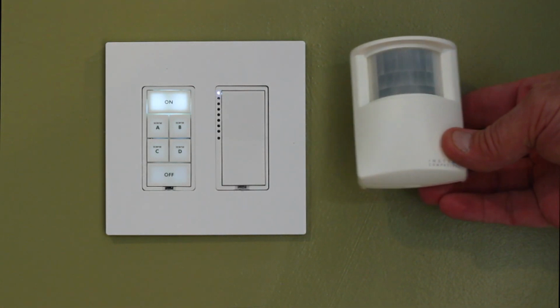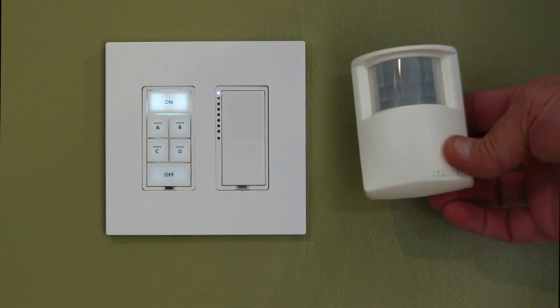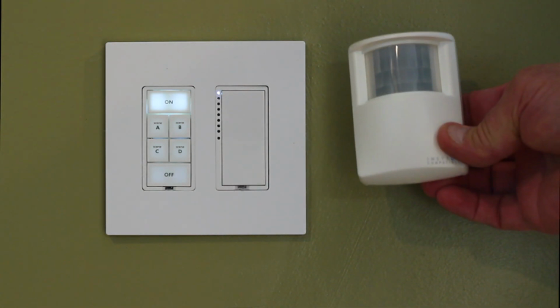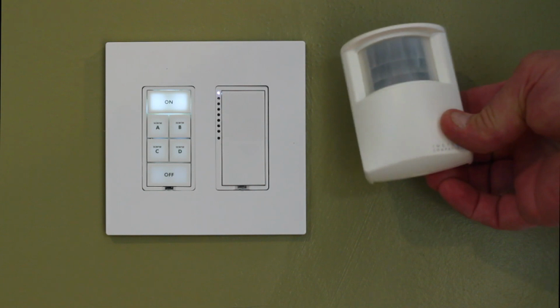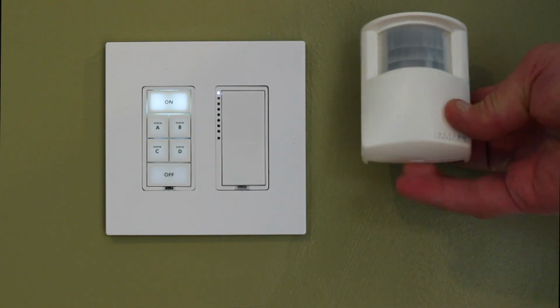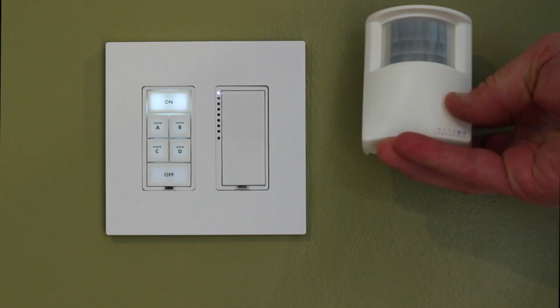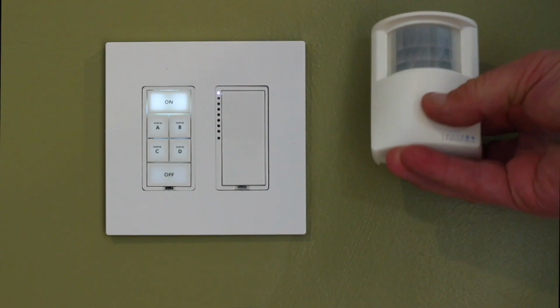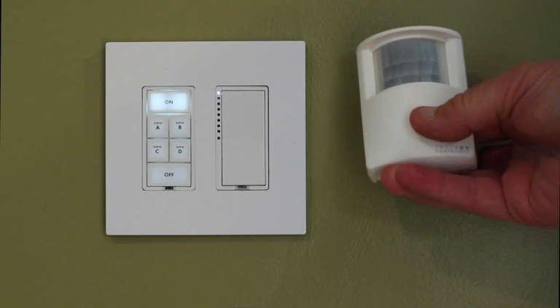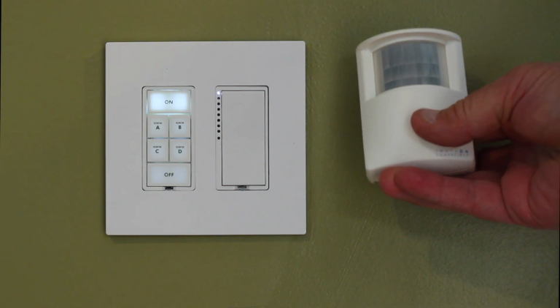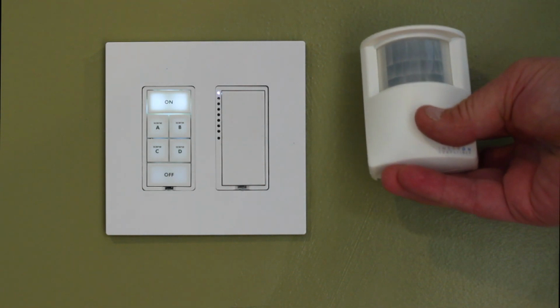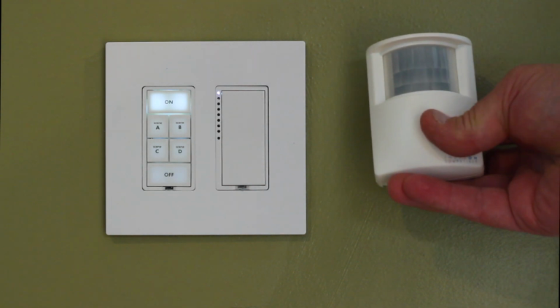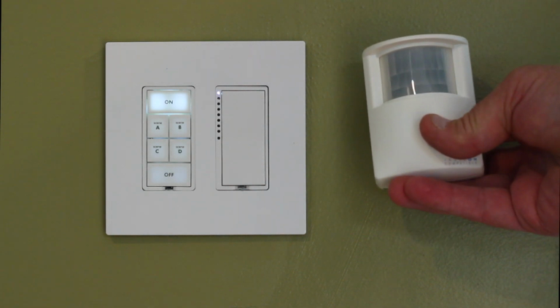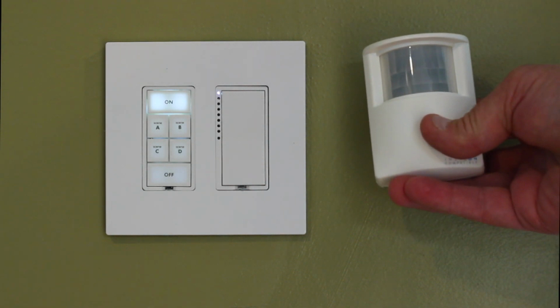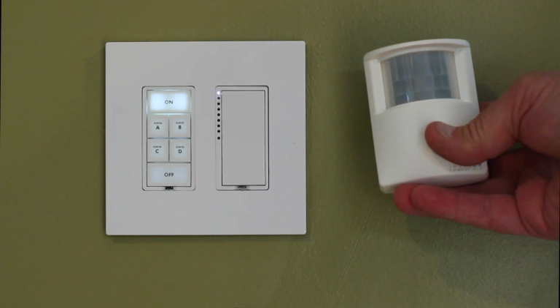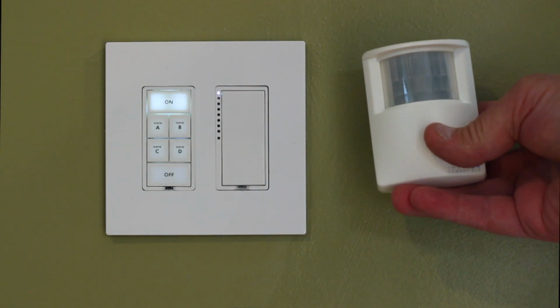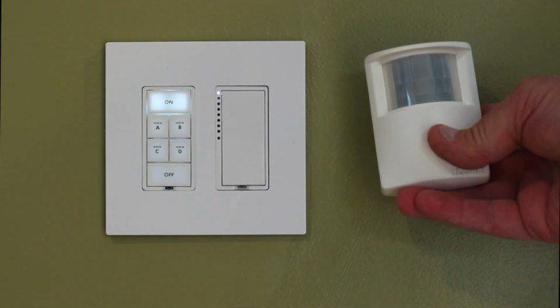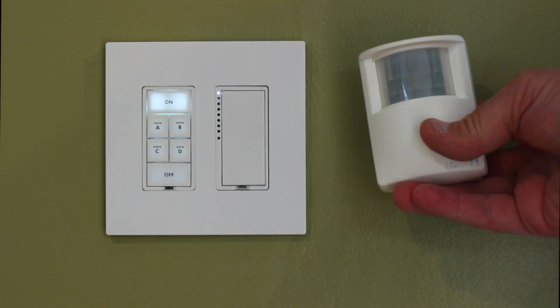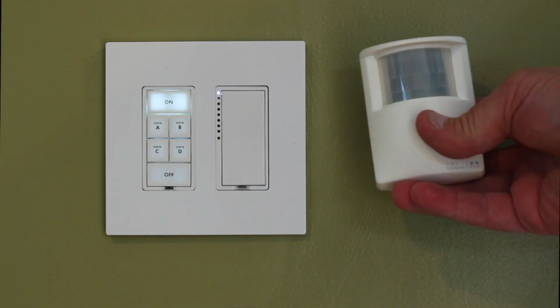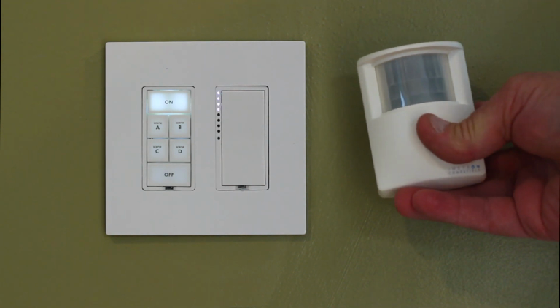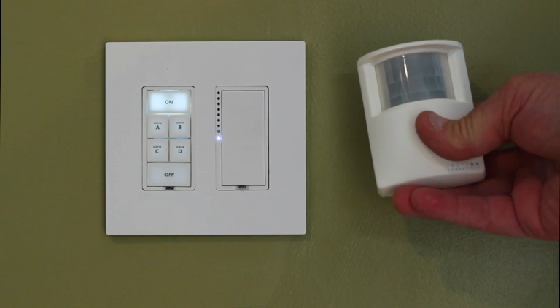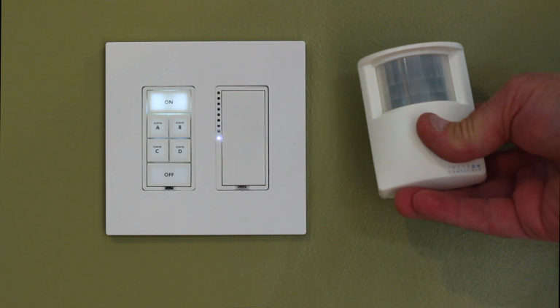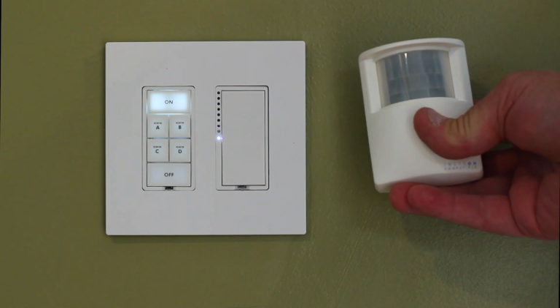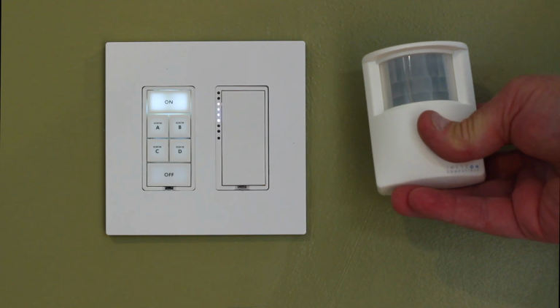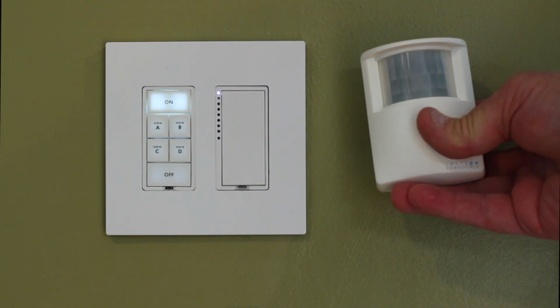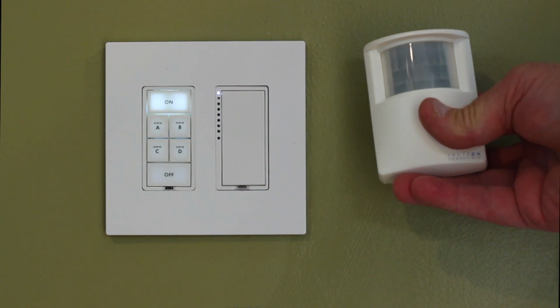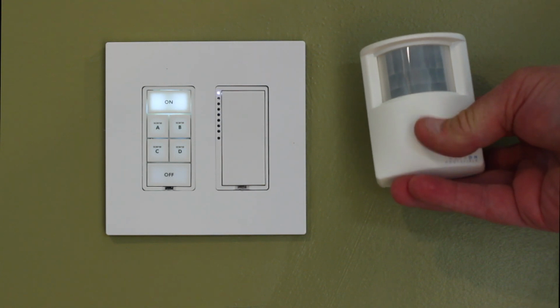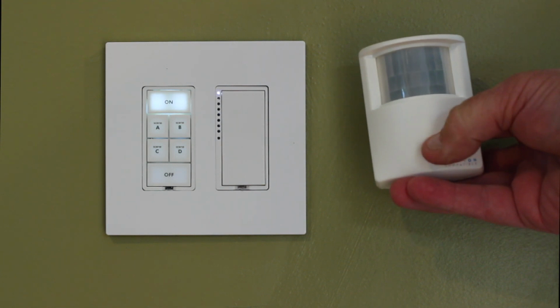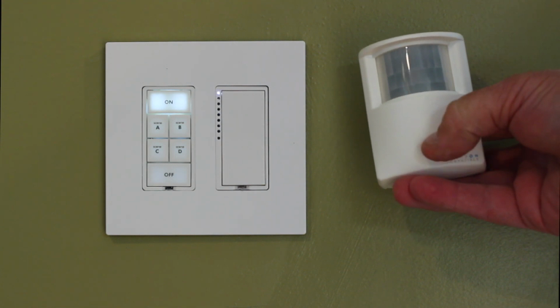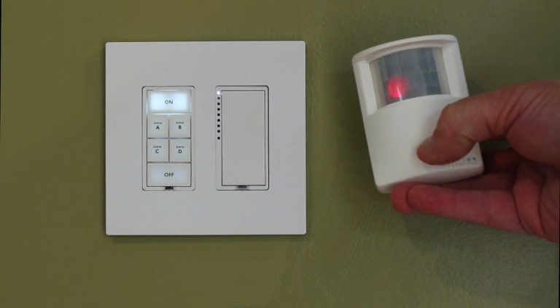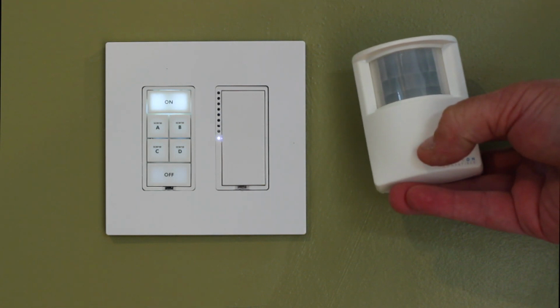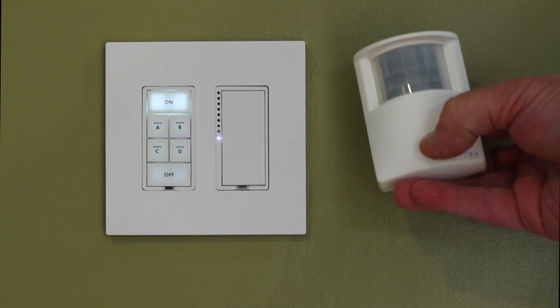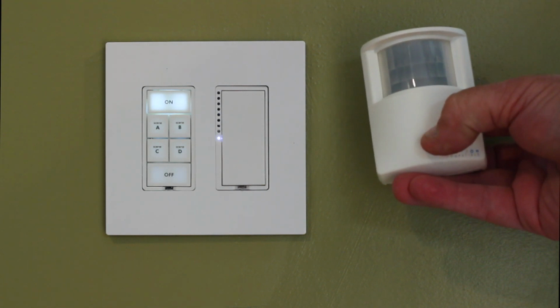There's a set button on the back — it's the same one that we held. I can actually test to see if the motion detector is controlling it. I'm pushing the button and it's responding.